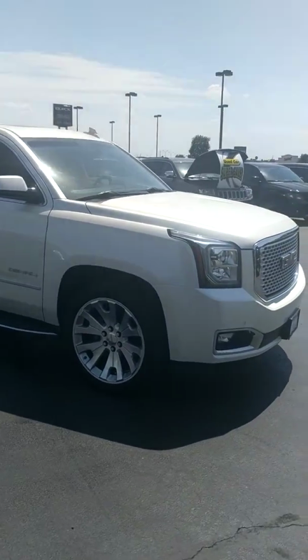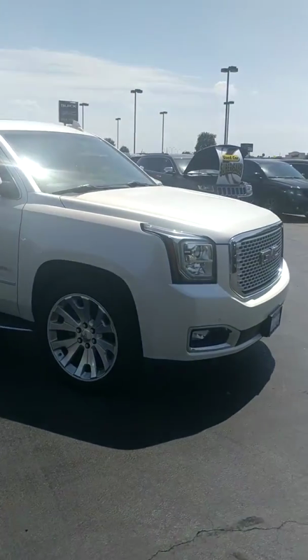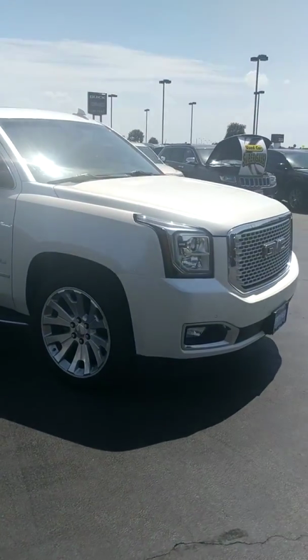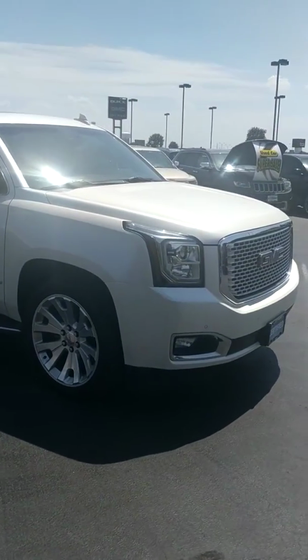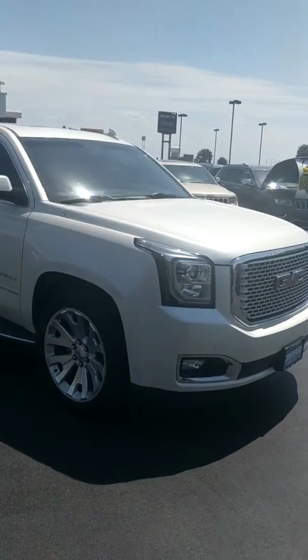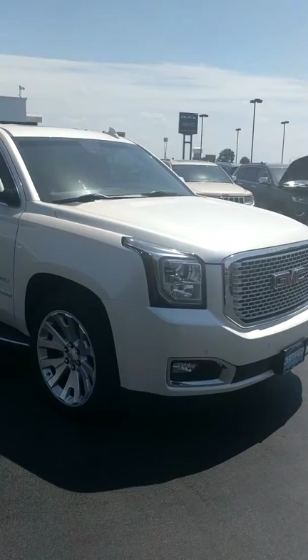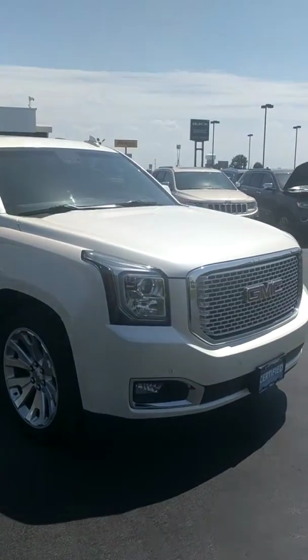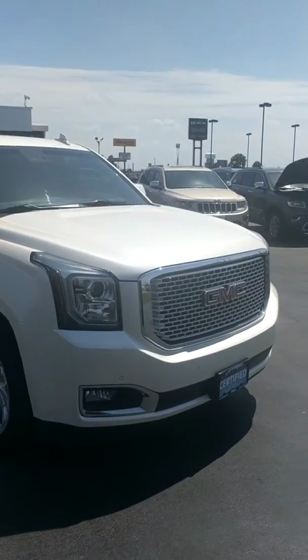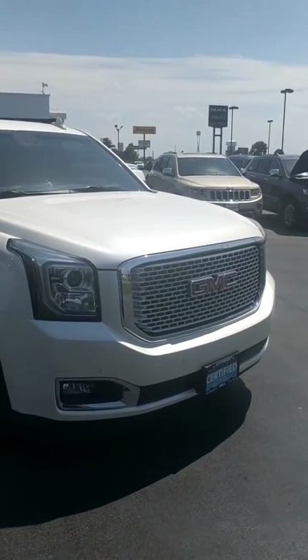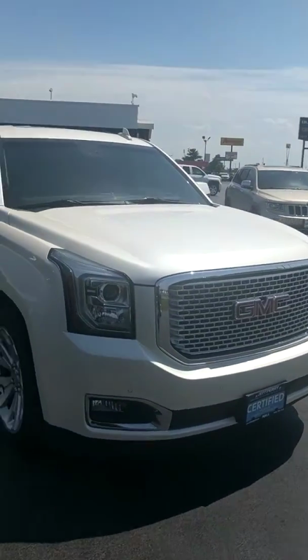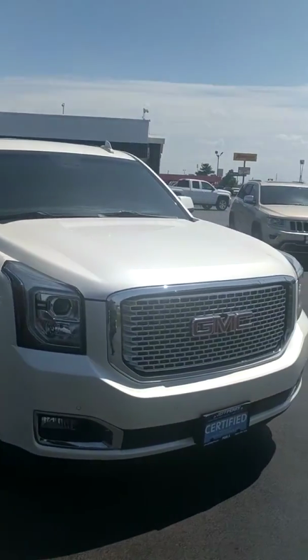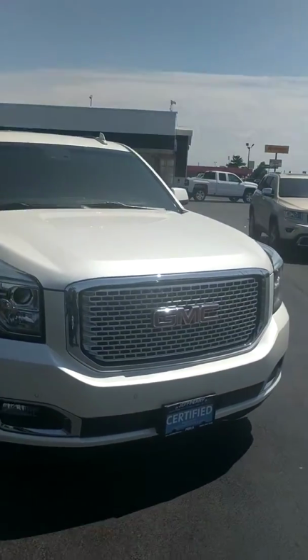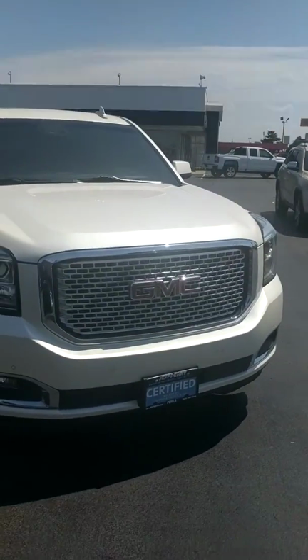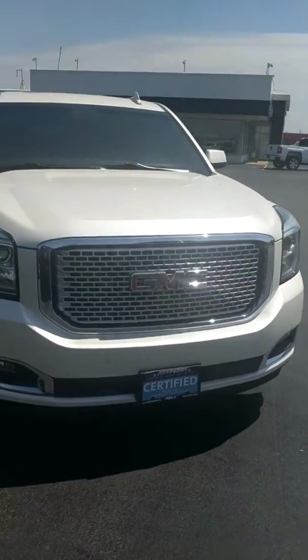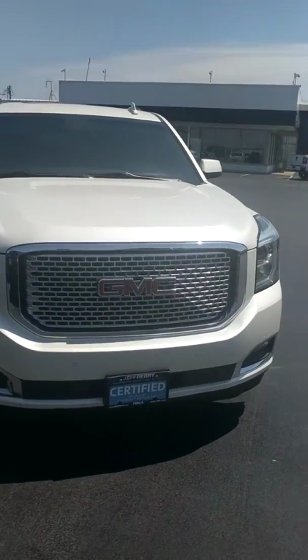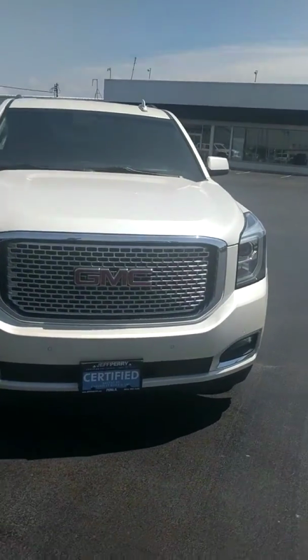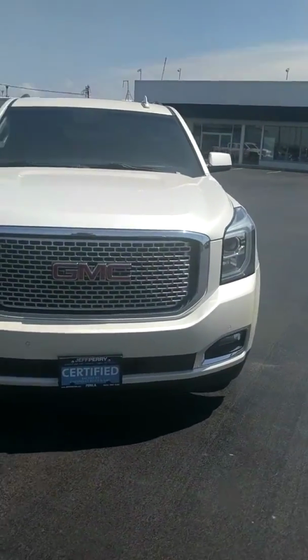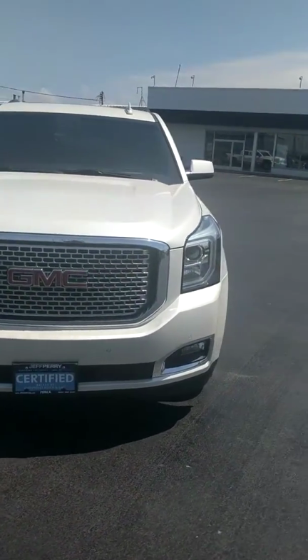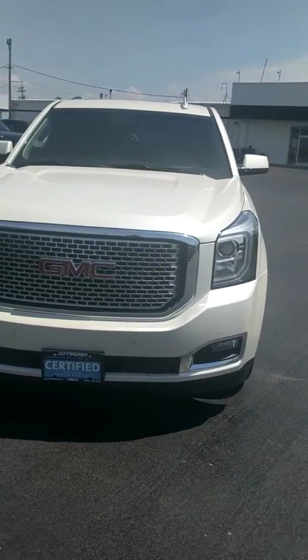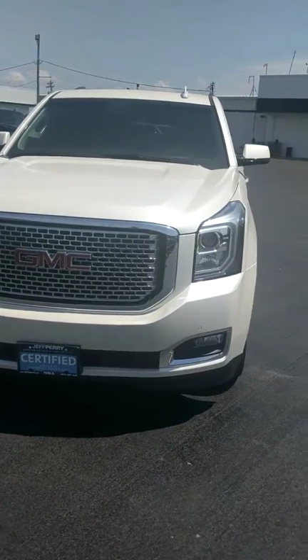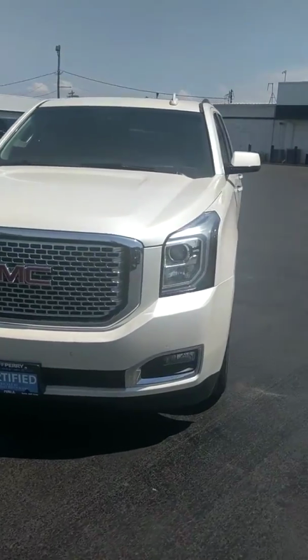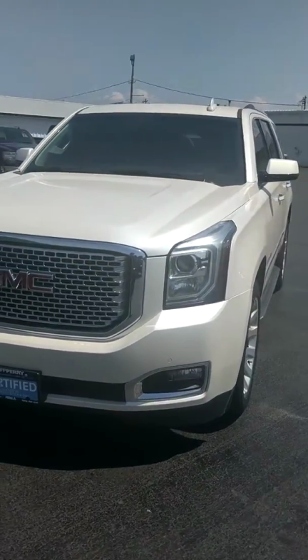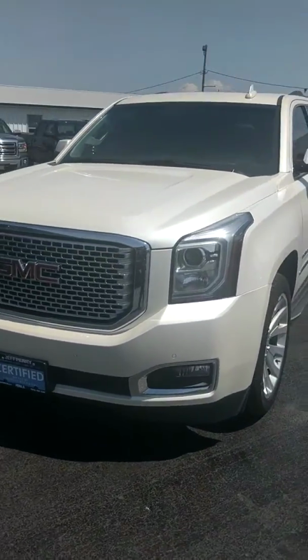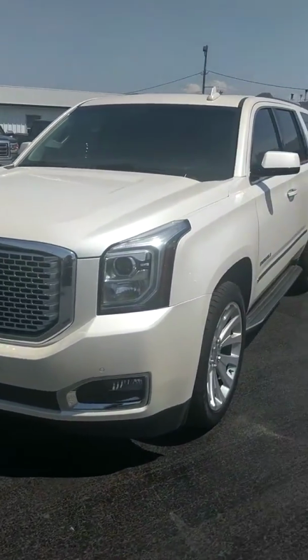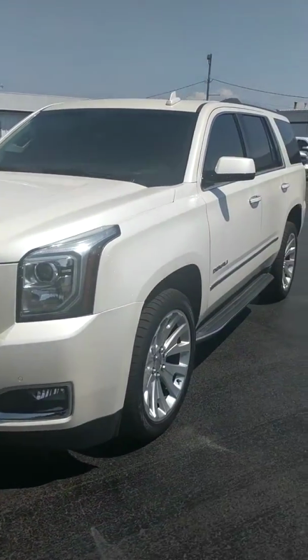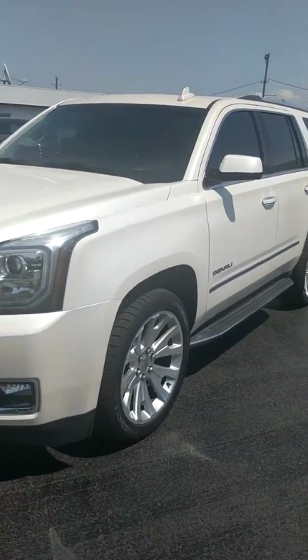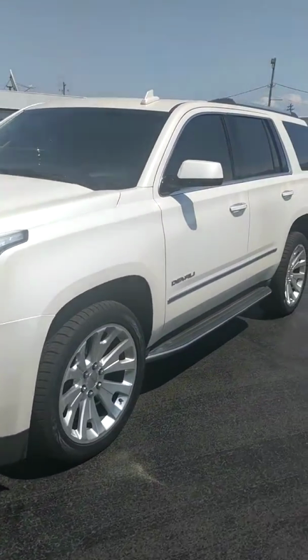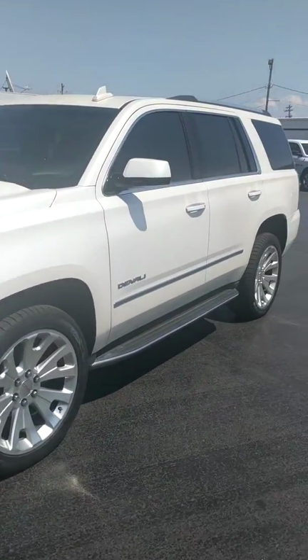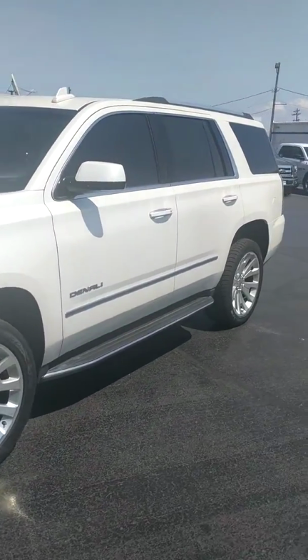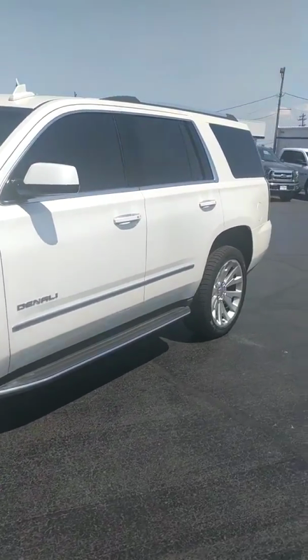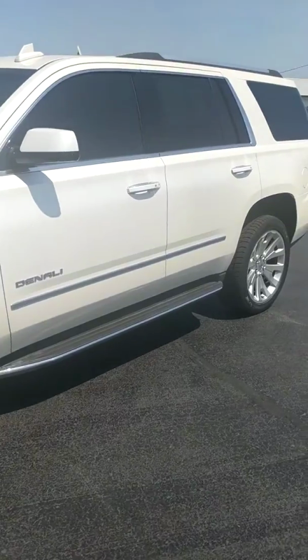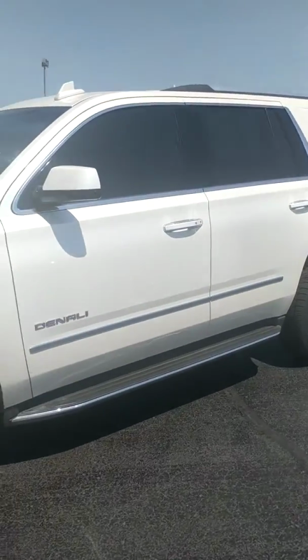This is a Denali — you got some really nice rims, and the Denali grille on the front just speaks volumes on the vehicle. We're going to take a little tour of the inside so you can get a feel for what it looks like.